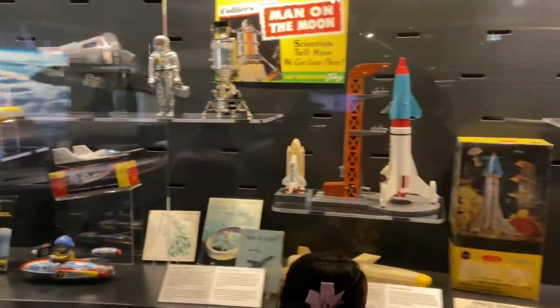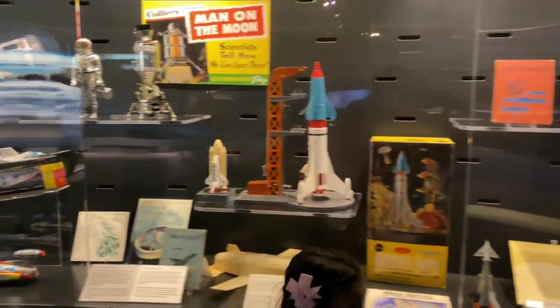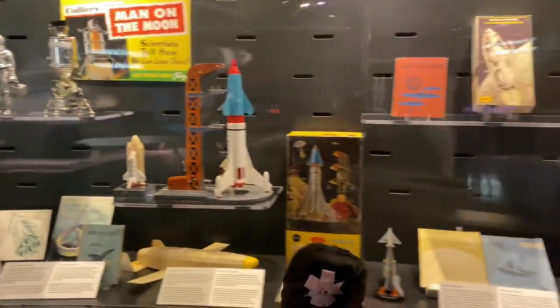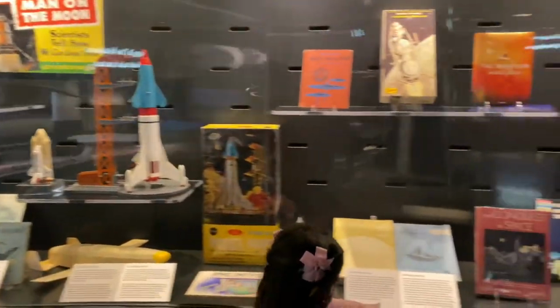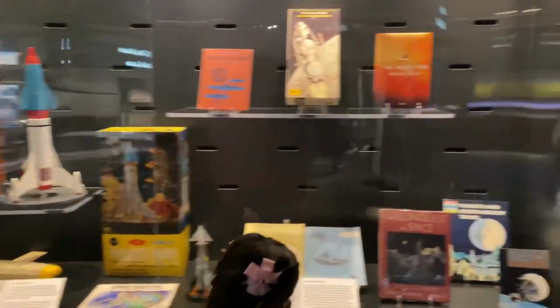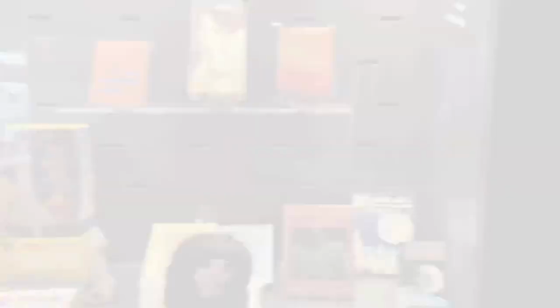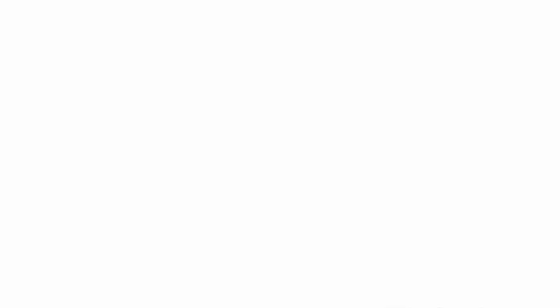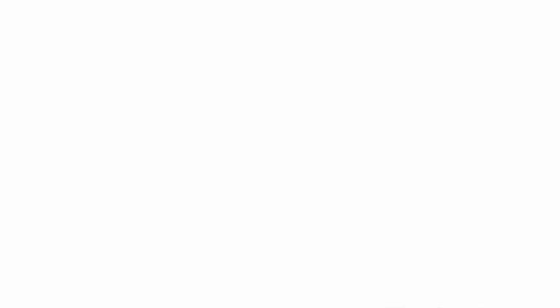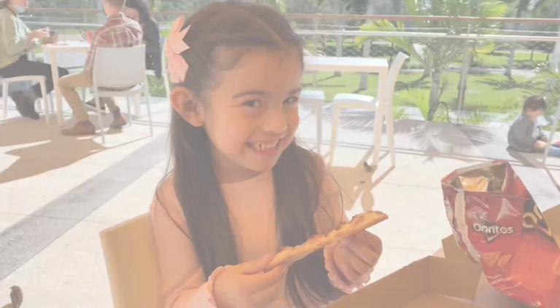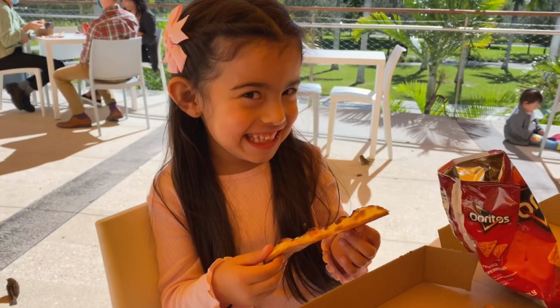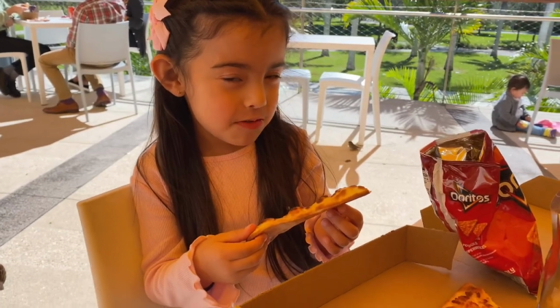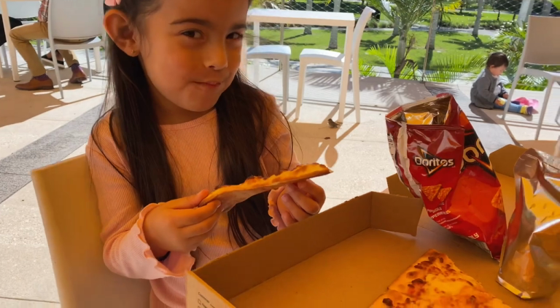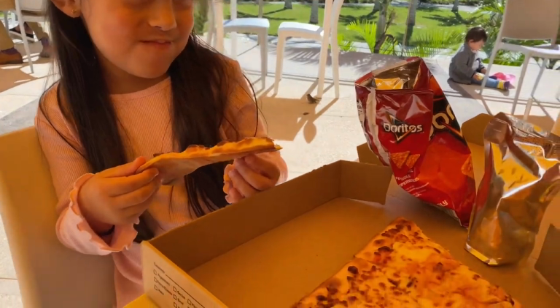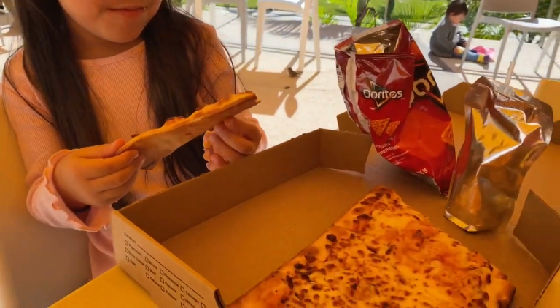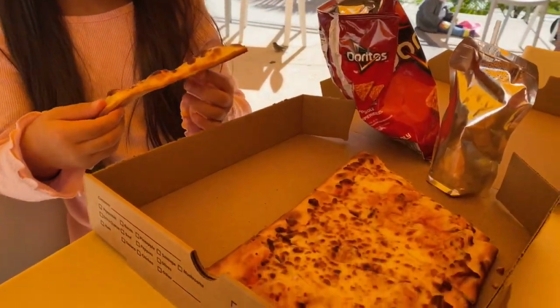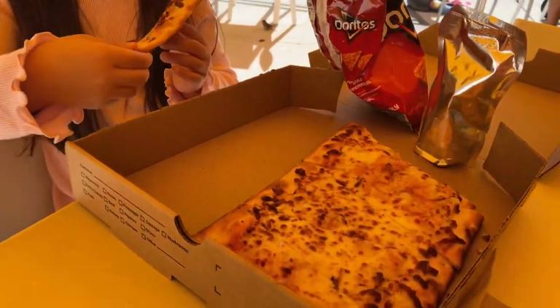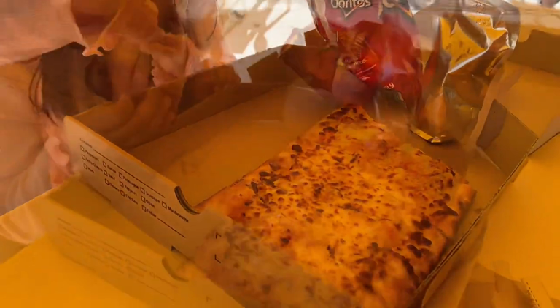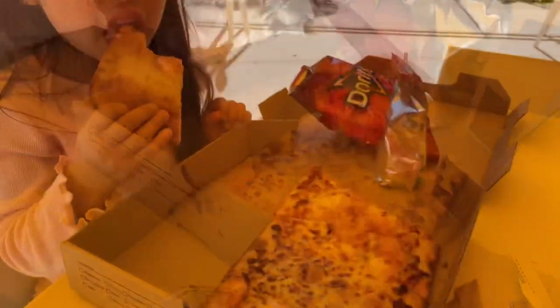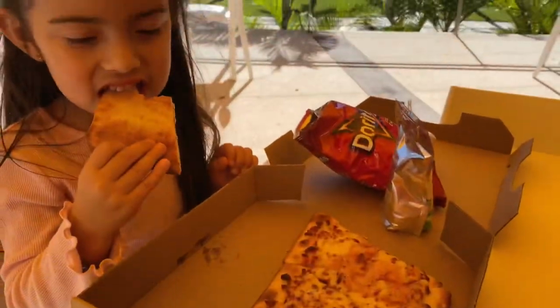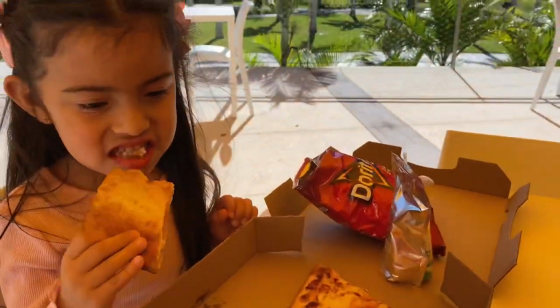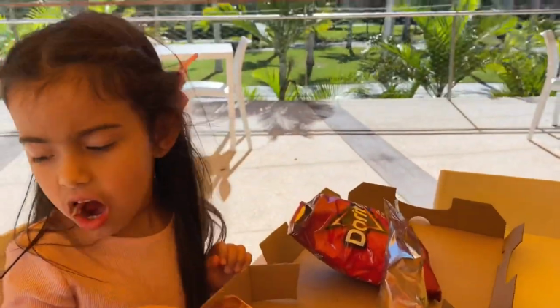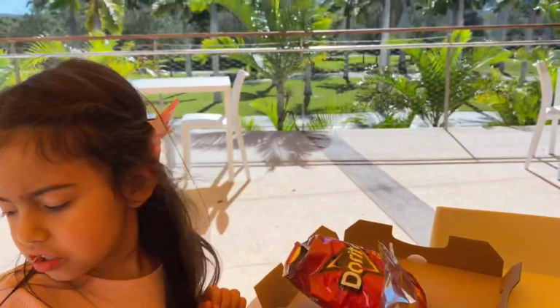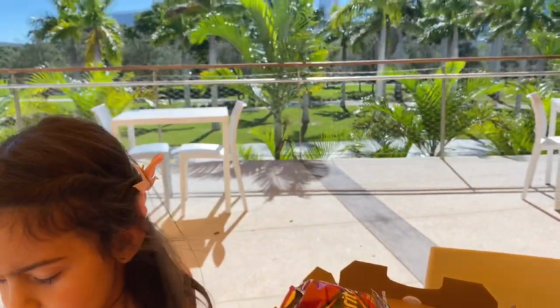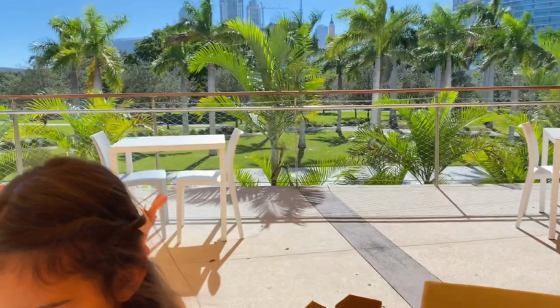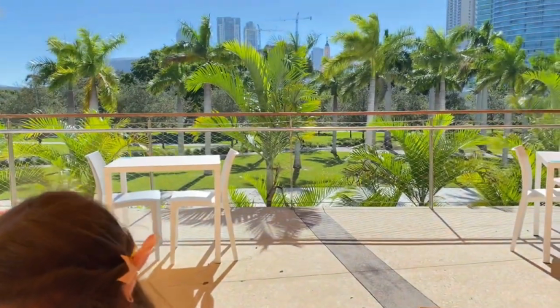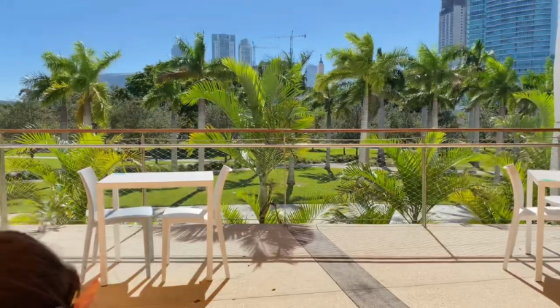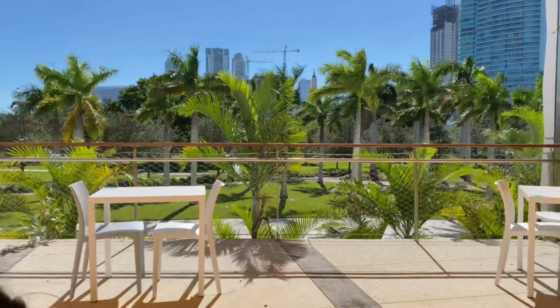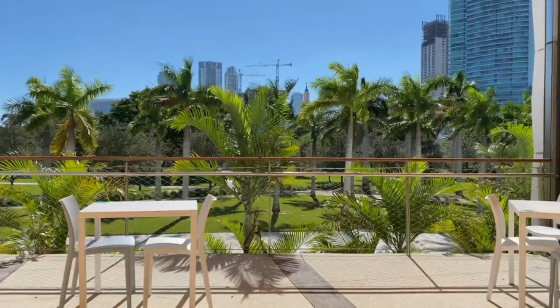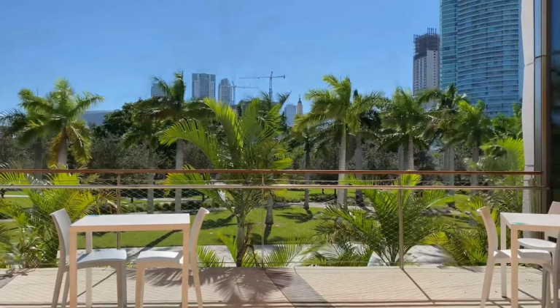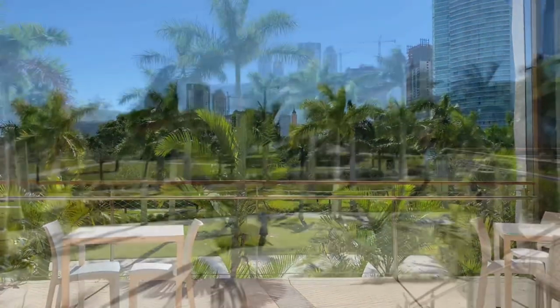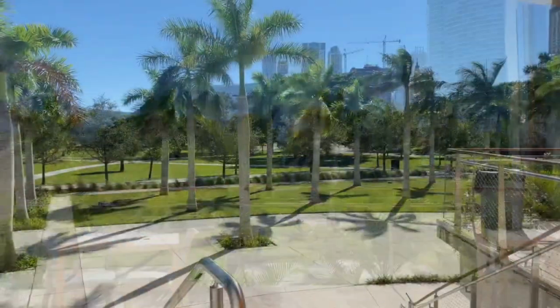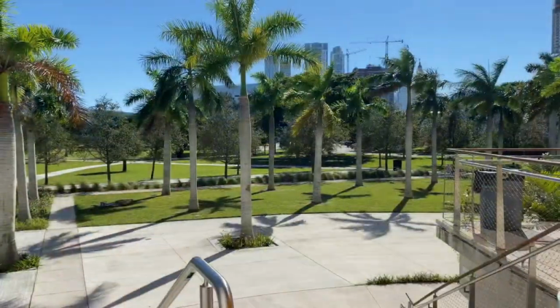Let's go to the cafeteria. The food here is great. And how about this view of downtown Miami — isn't it amazing?